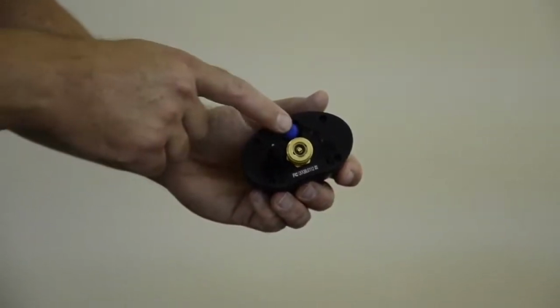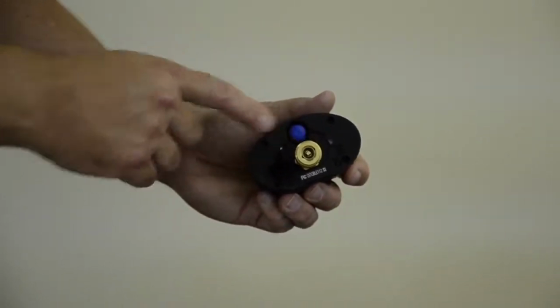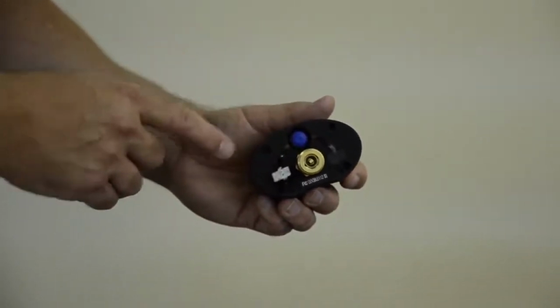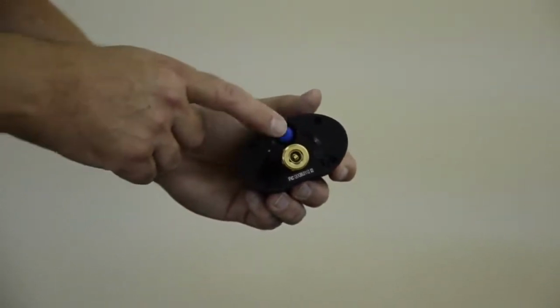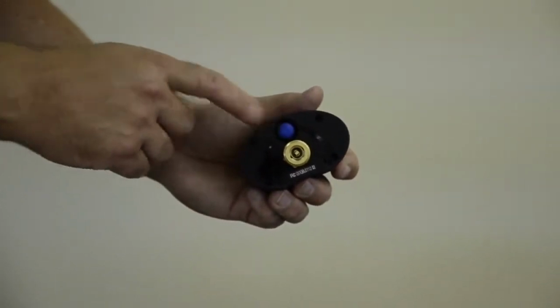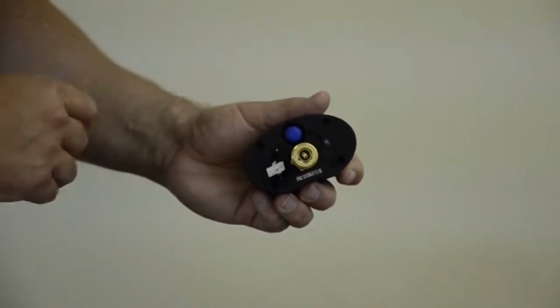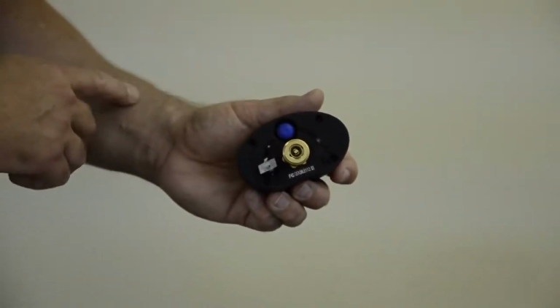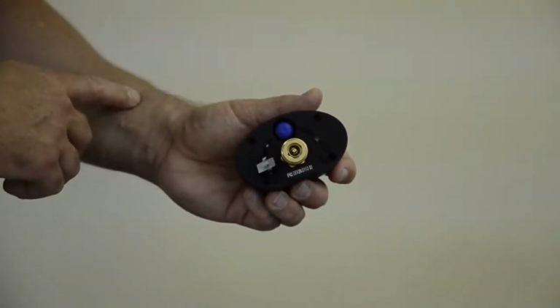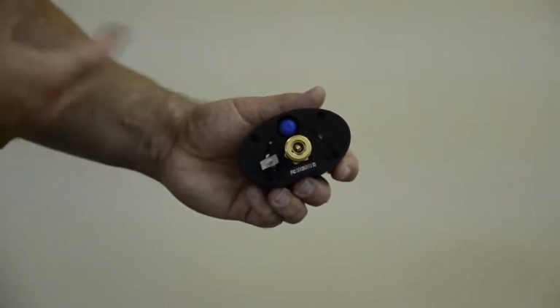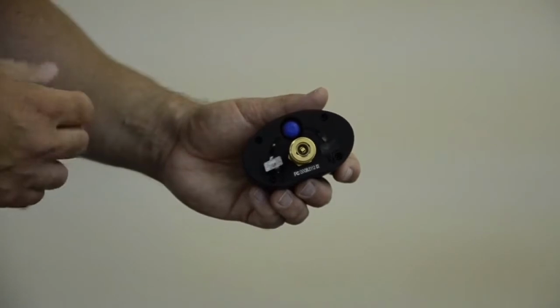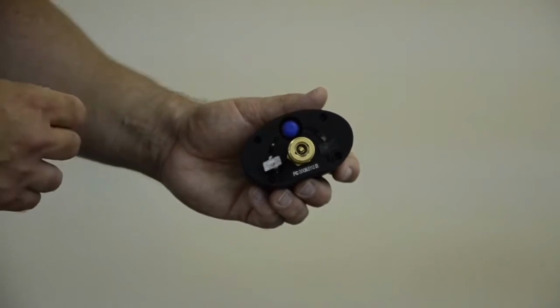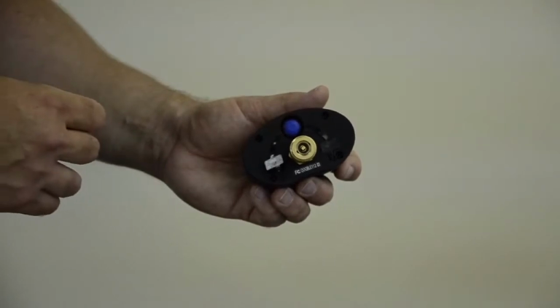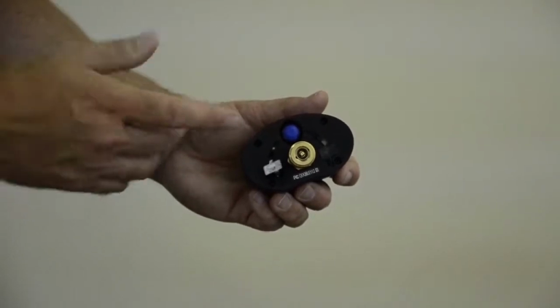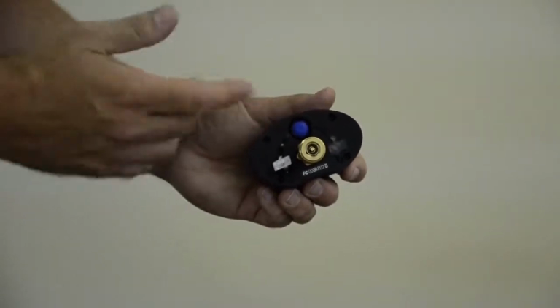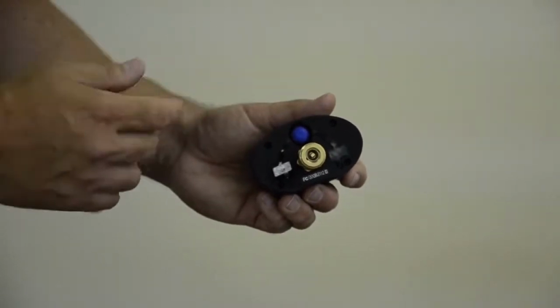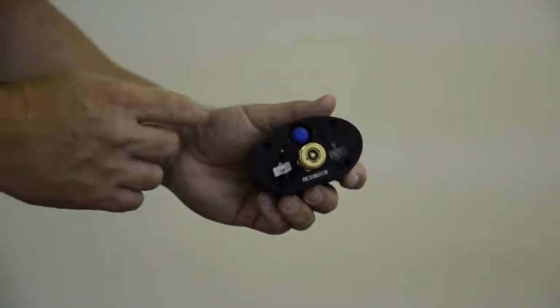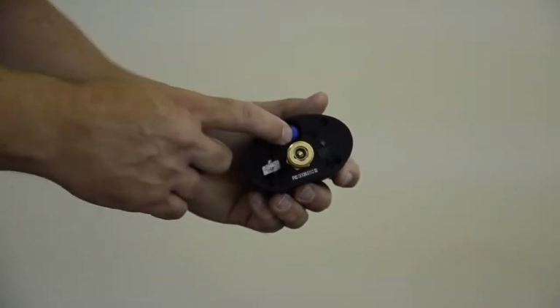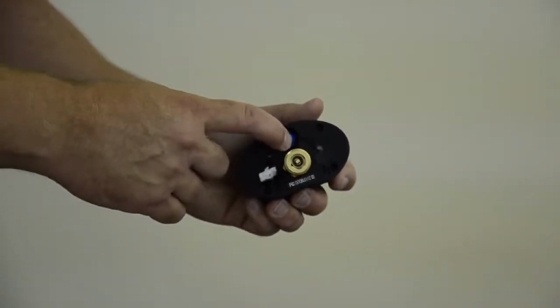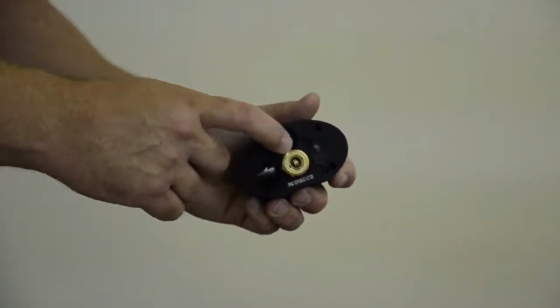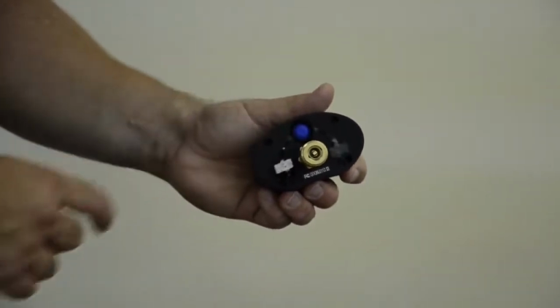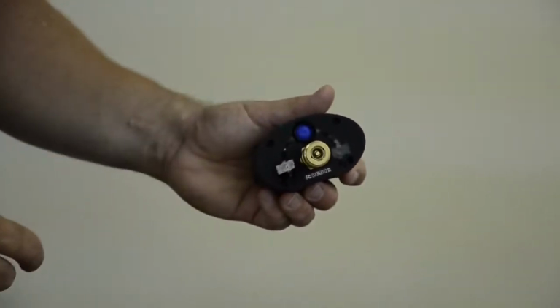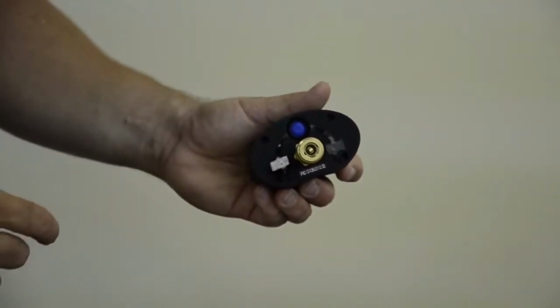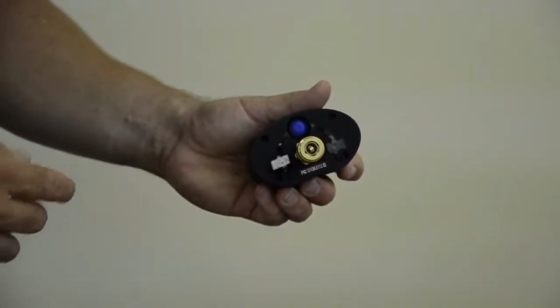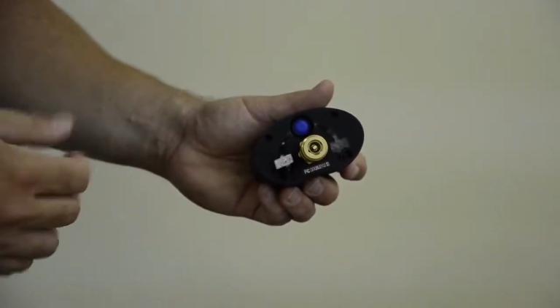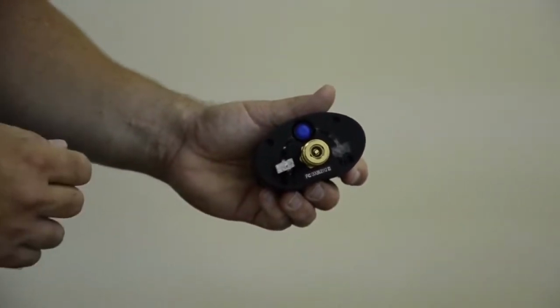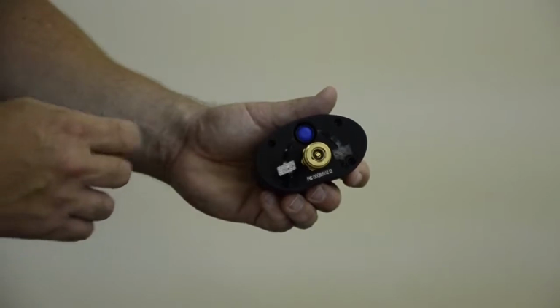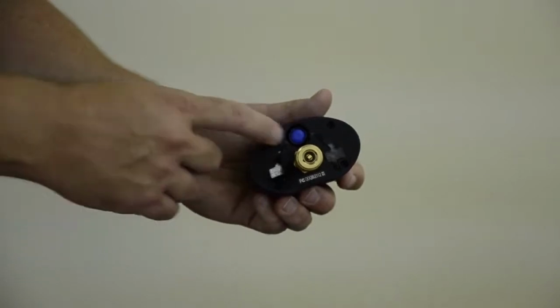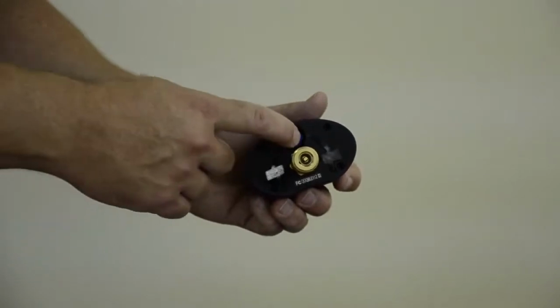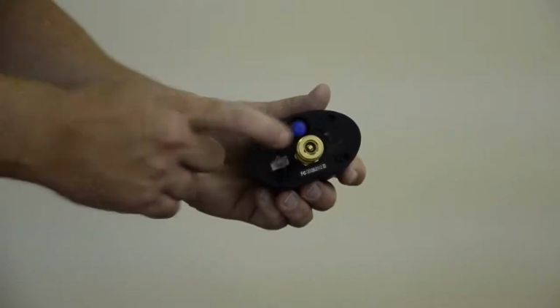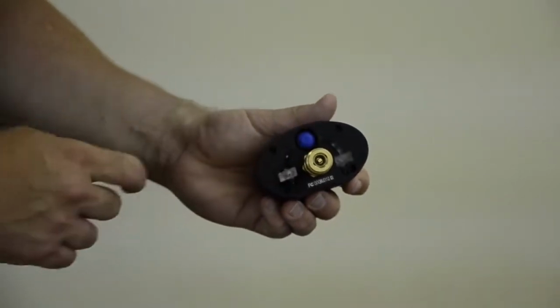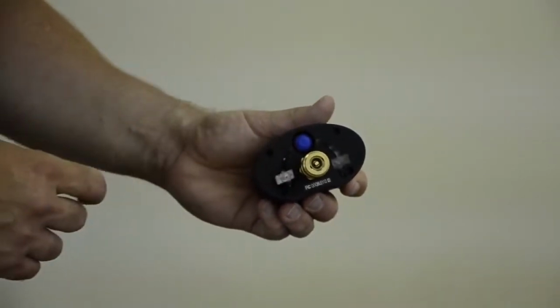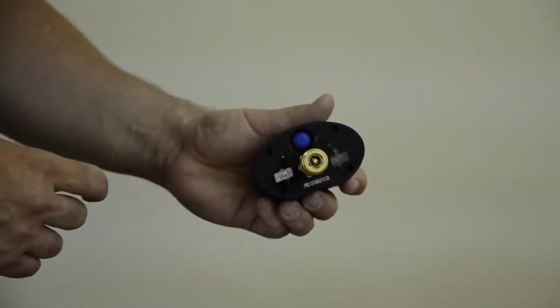The power button, which is the blue button on the bottom of the unit, is also sealed. To turn the unit on, you simply press once. If you want to power the unit down, you press once more.